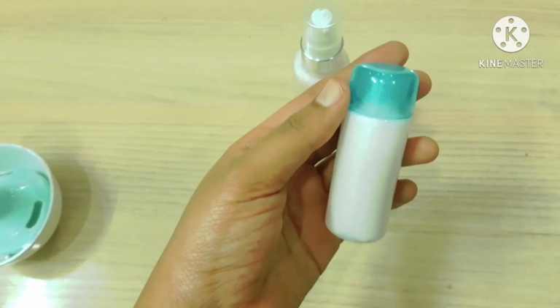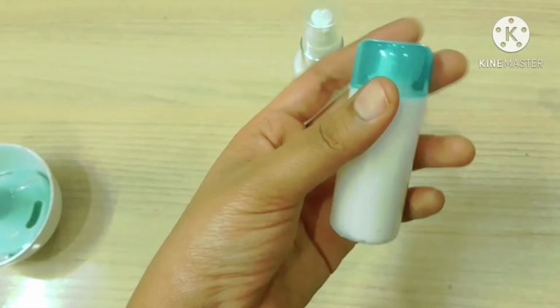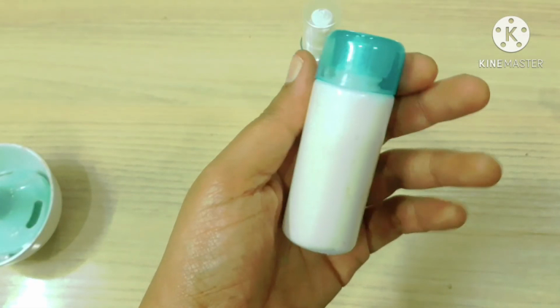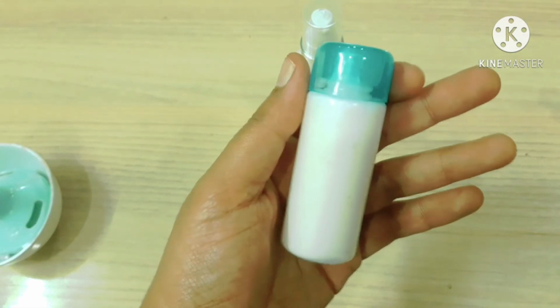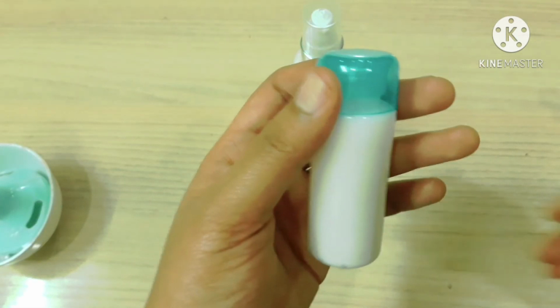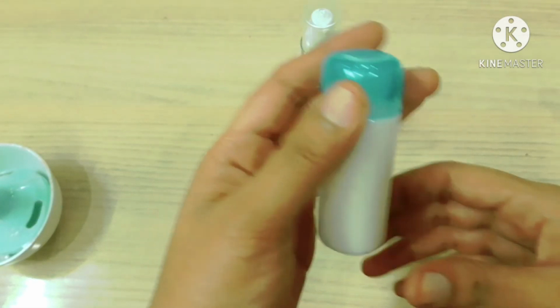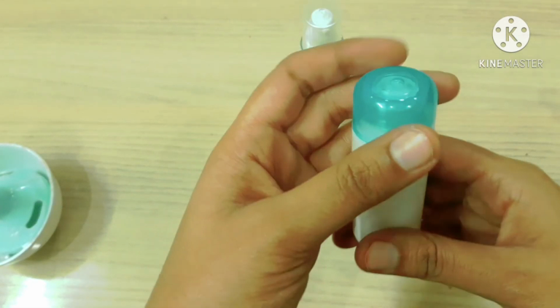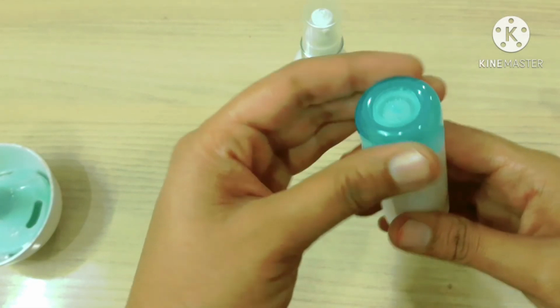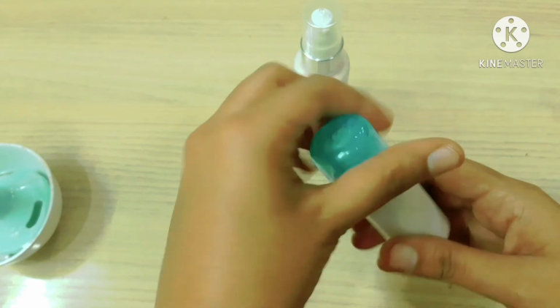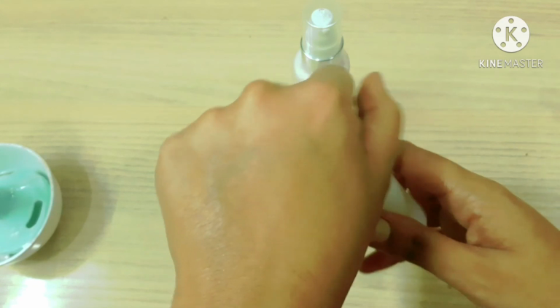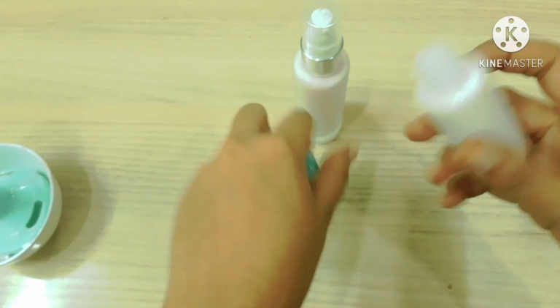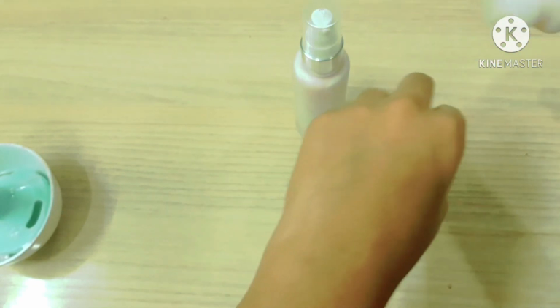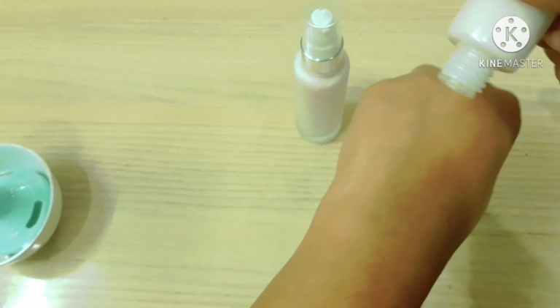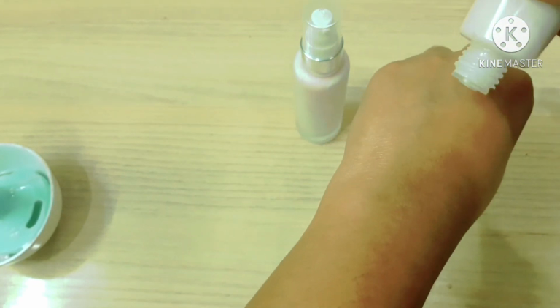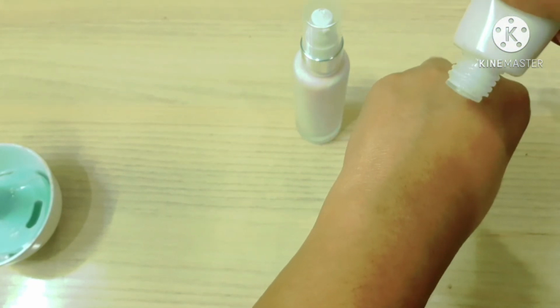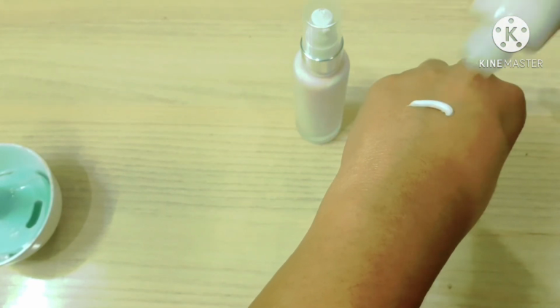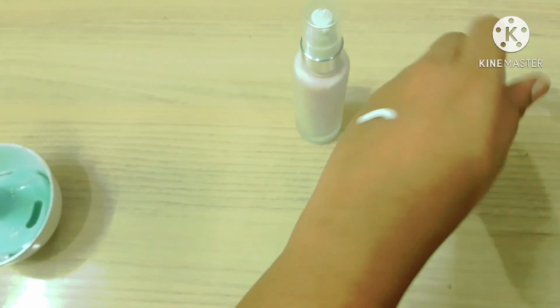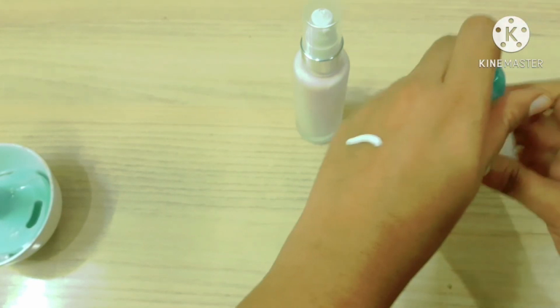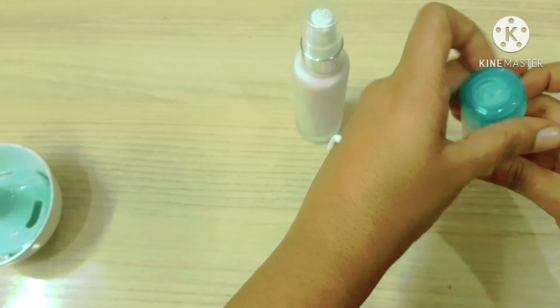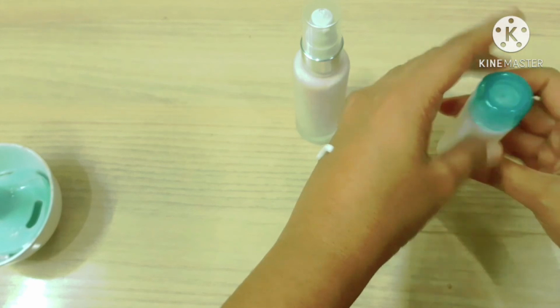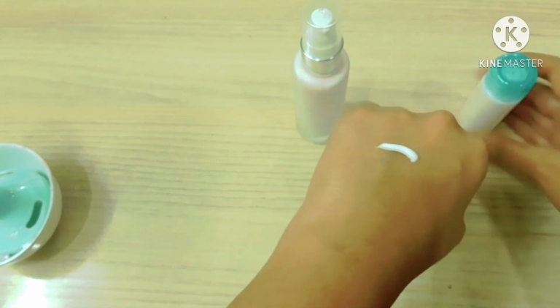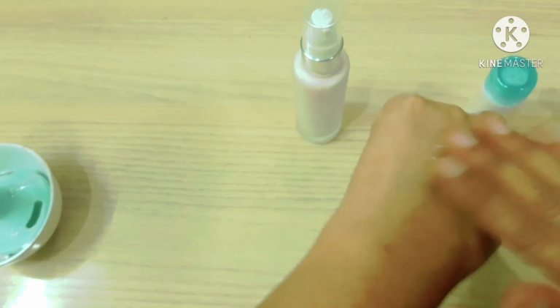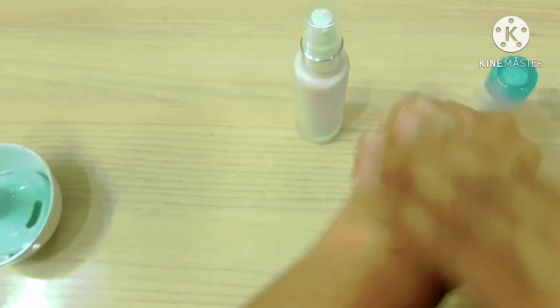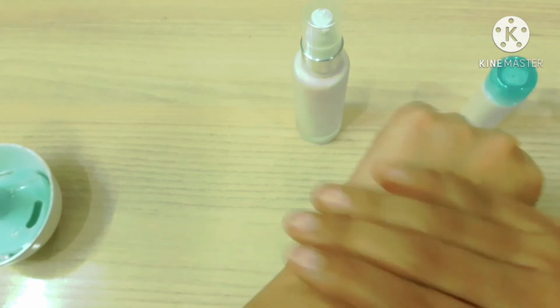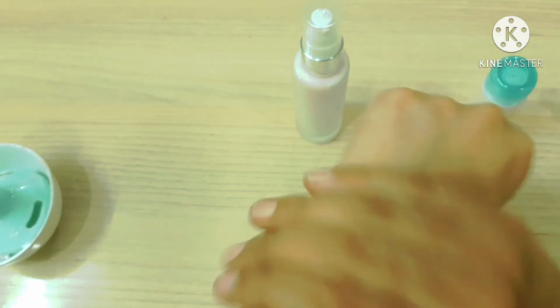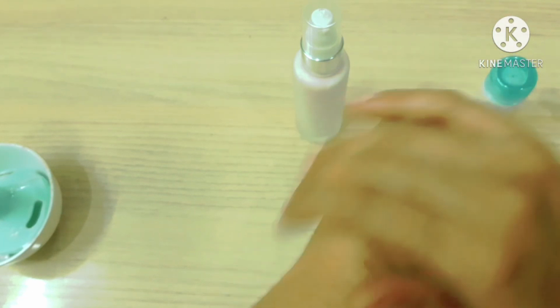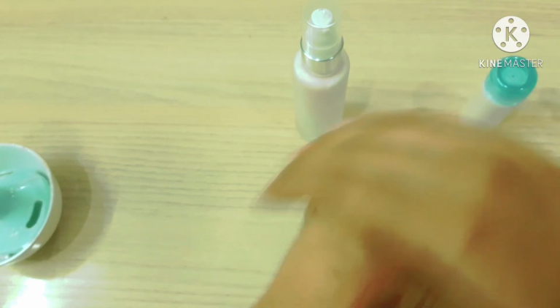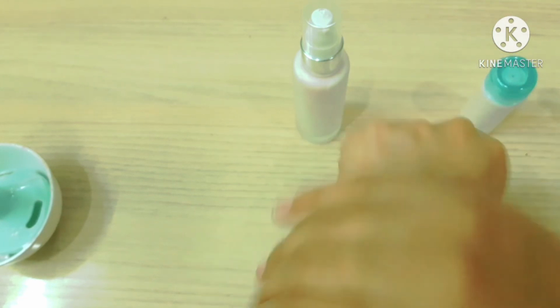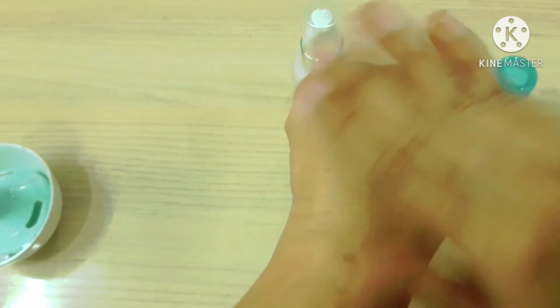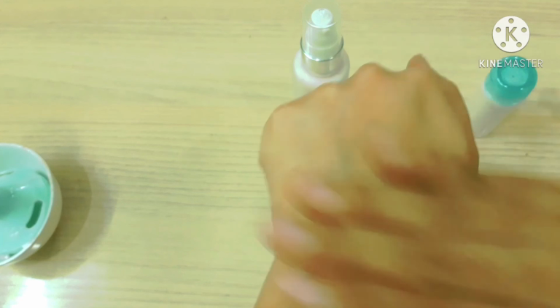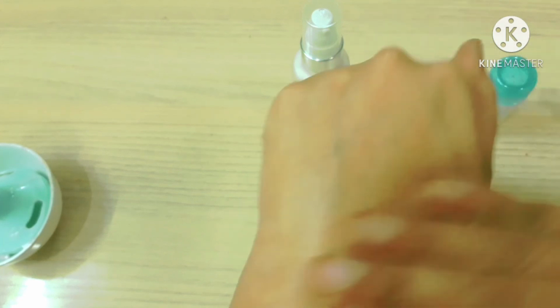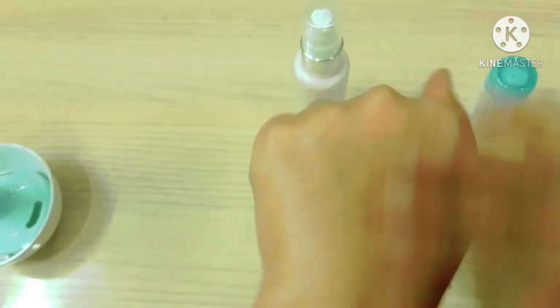And here is the moisturizing body lotion. For a quick demo — this doesn't have a soapy feel due to the dimethicone.